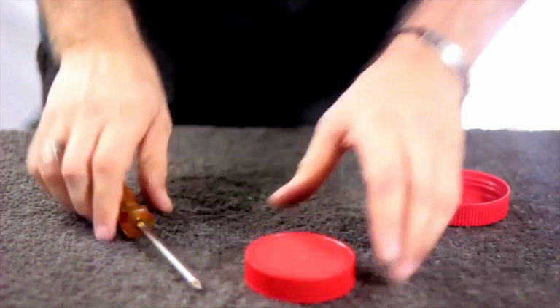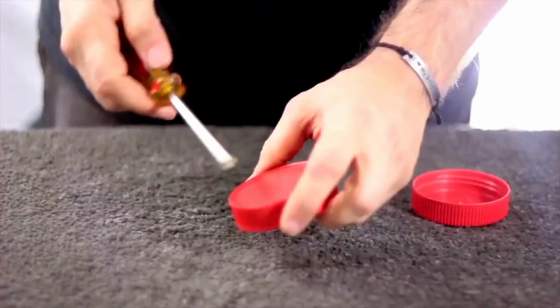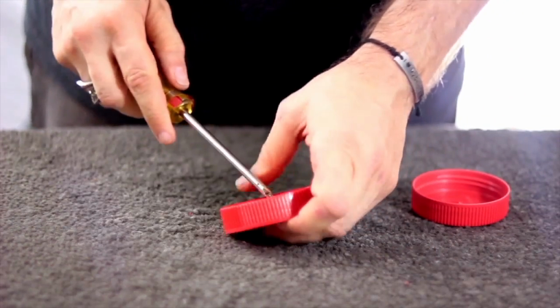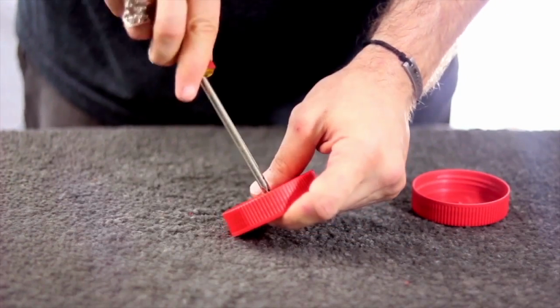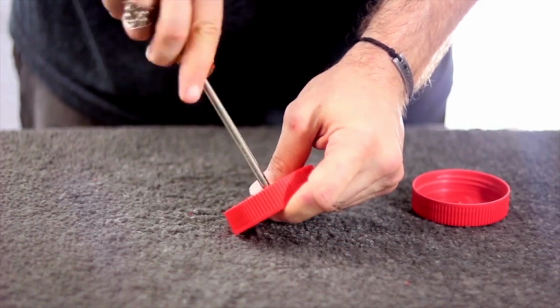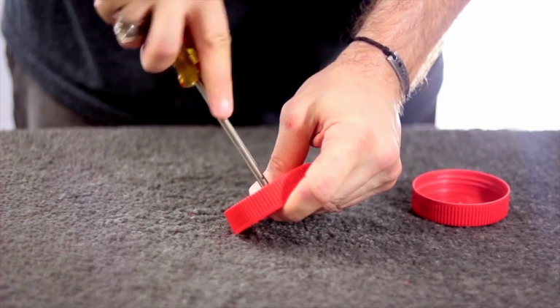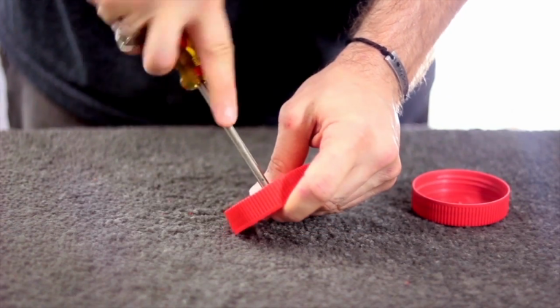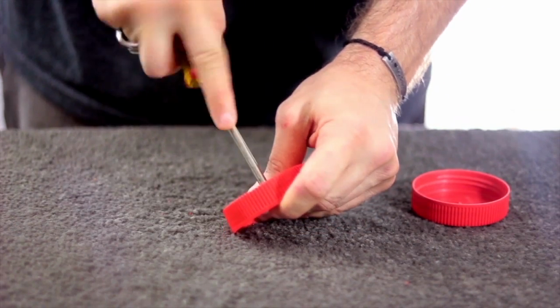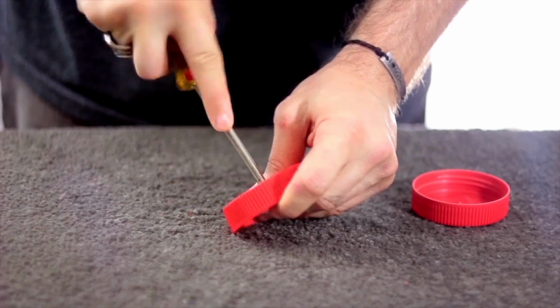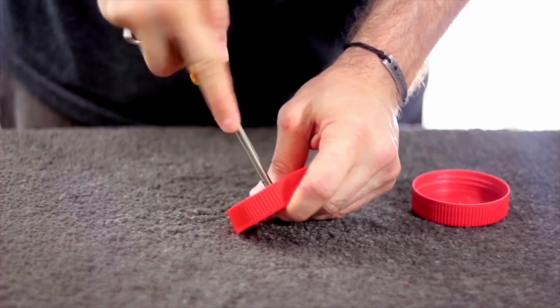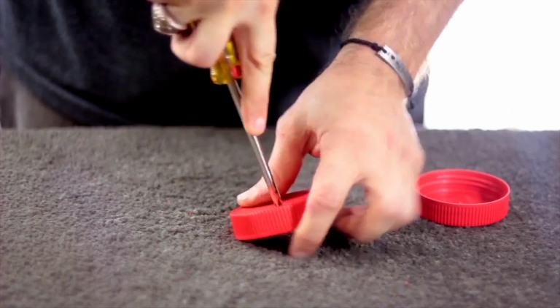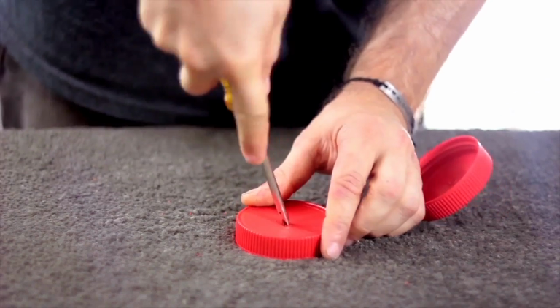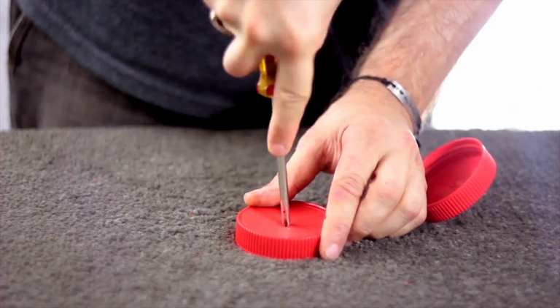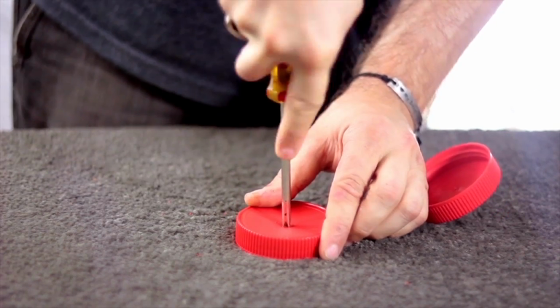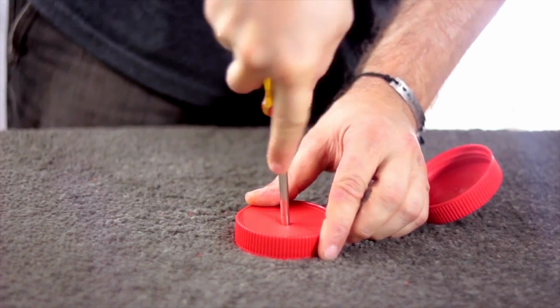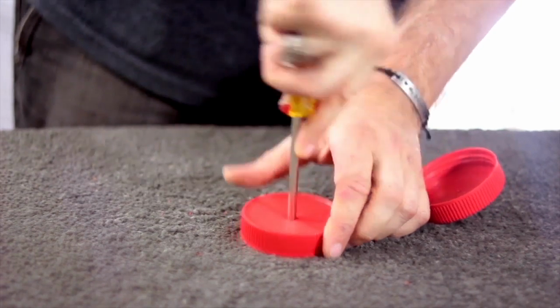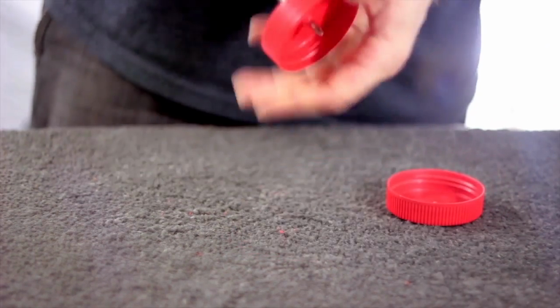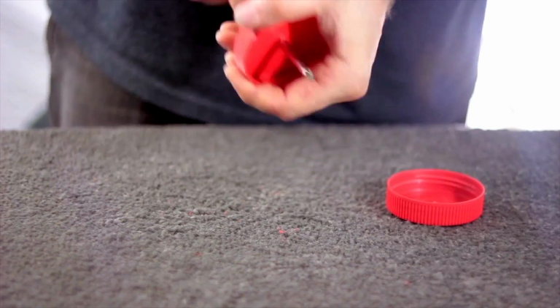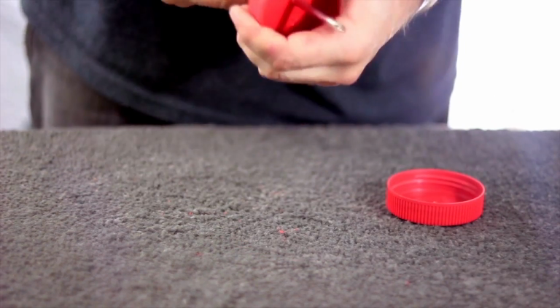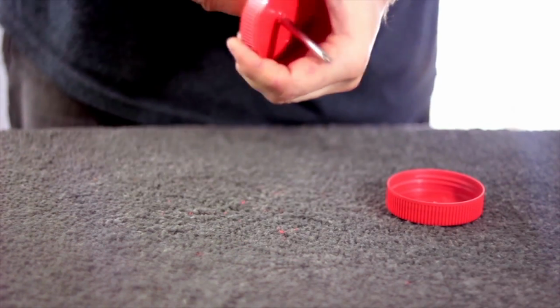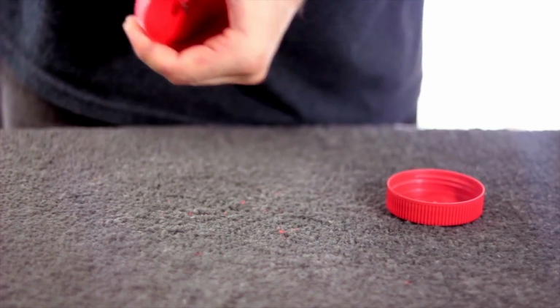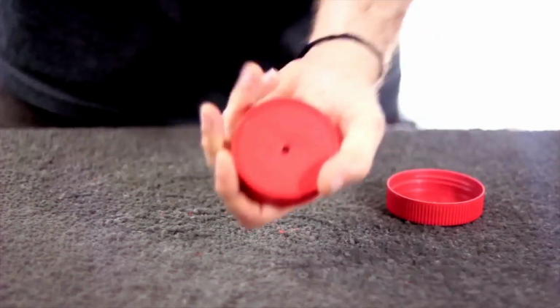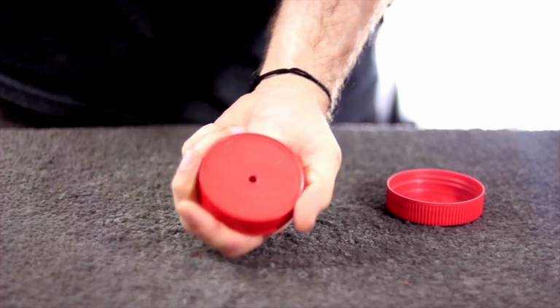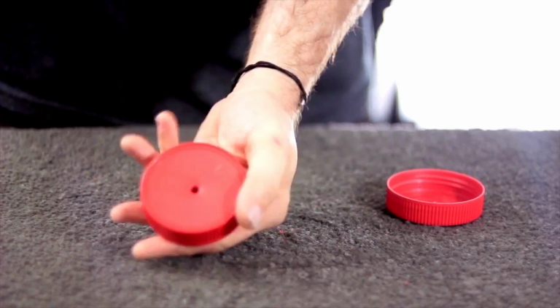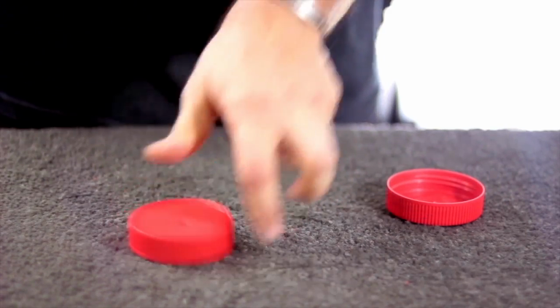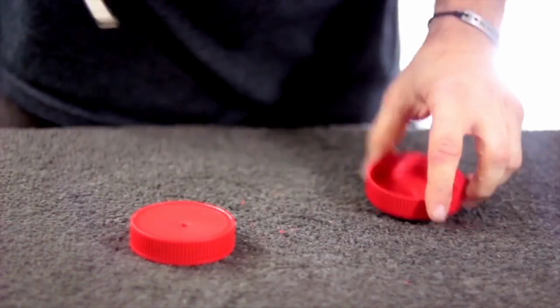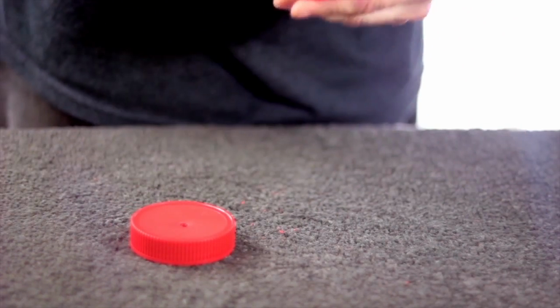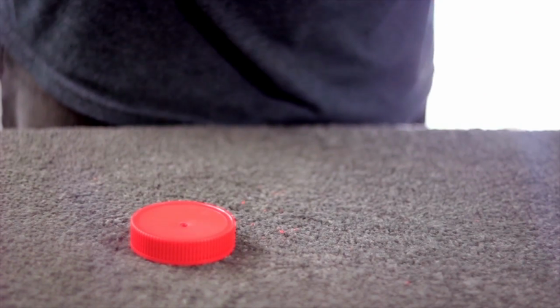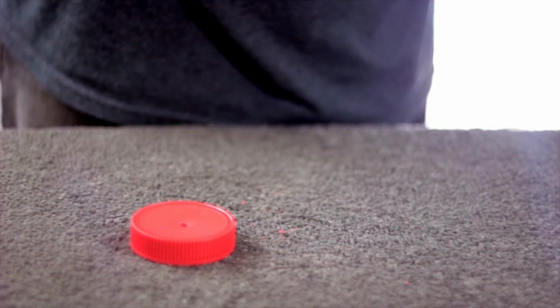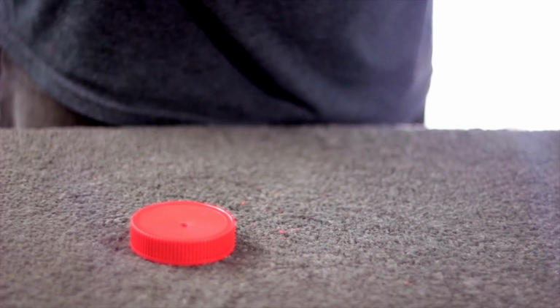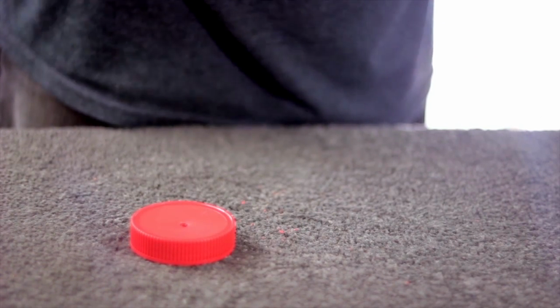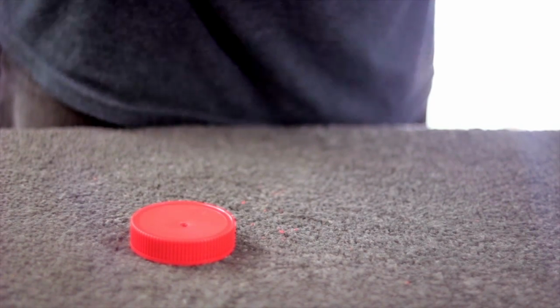Use your screwdriver, back and forth, back and forth, just simply to enlarge the hole. That will make it a quarter-inch hole, and rather neatly as you see. No drill needed. Same thing with this one.